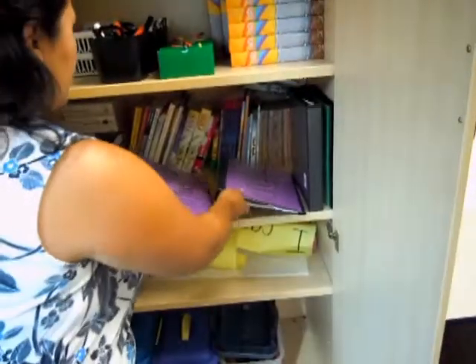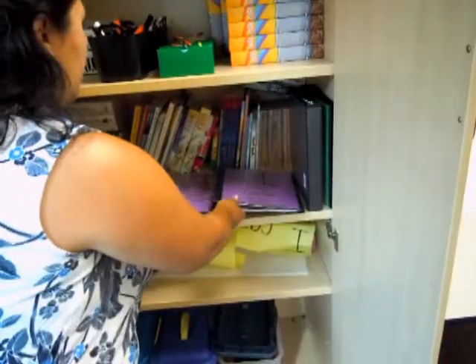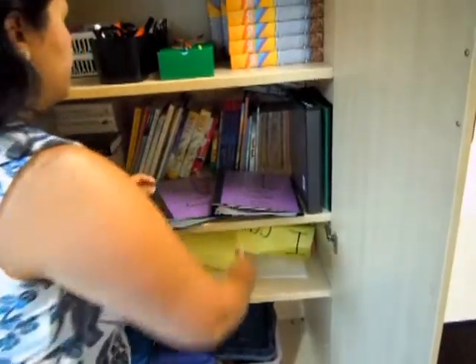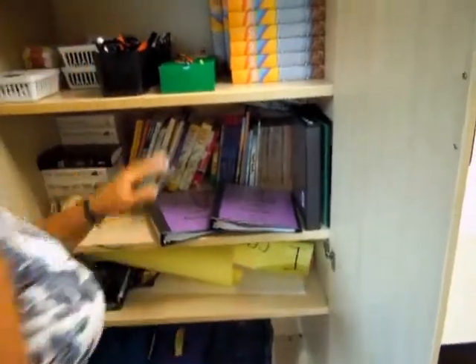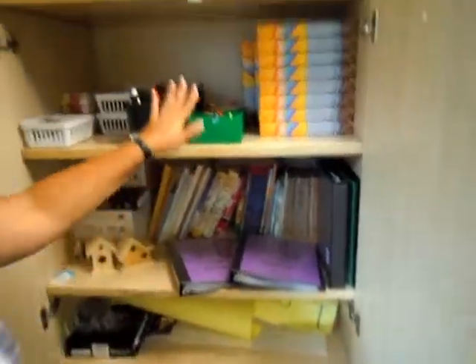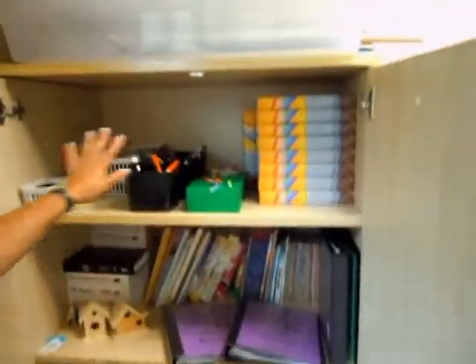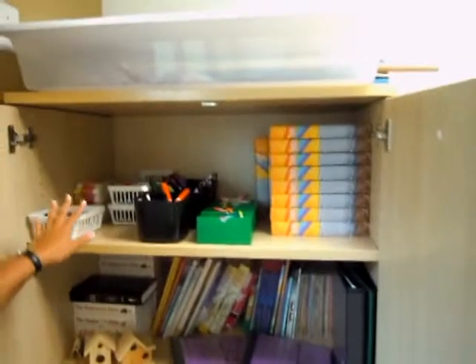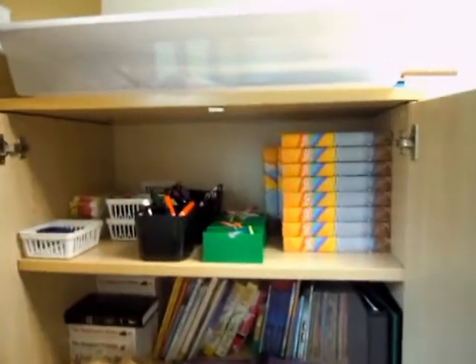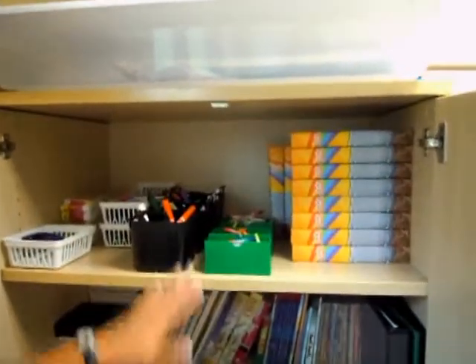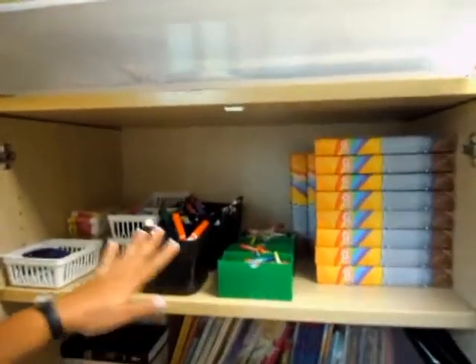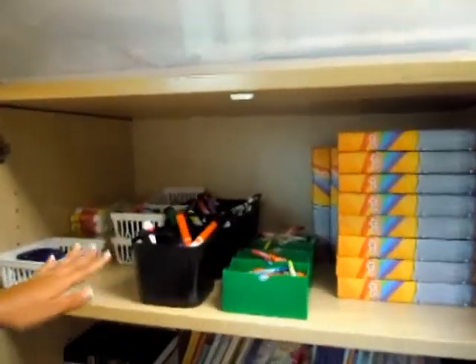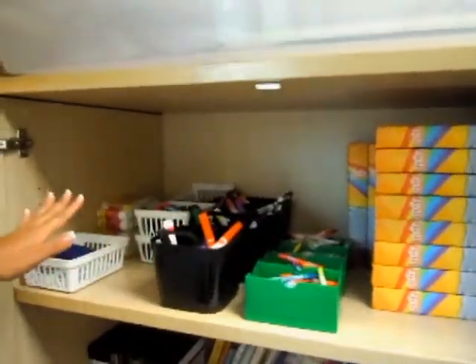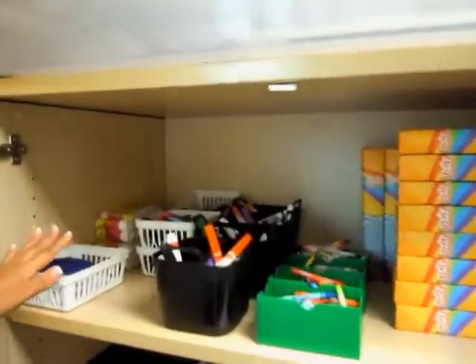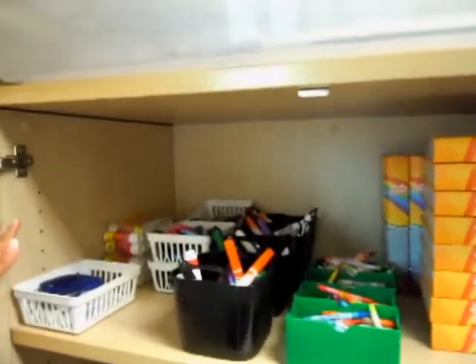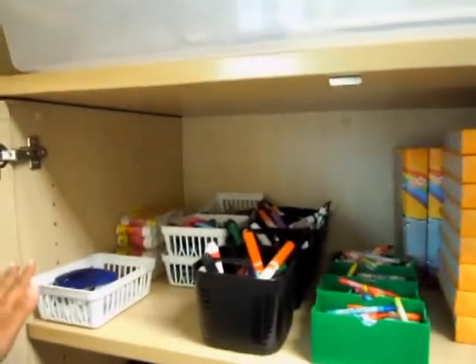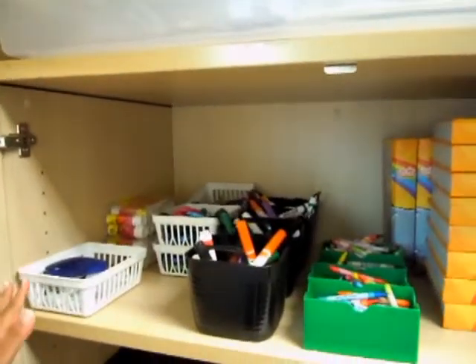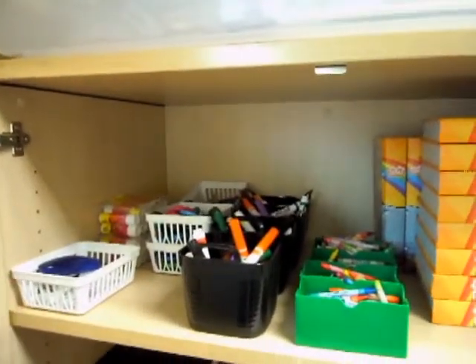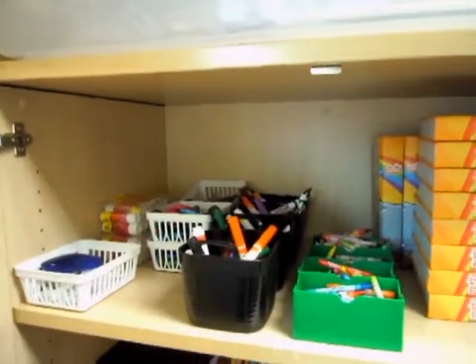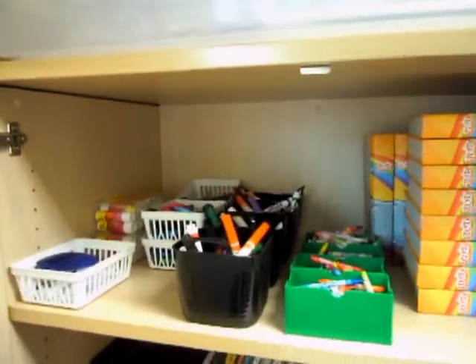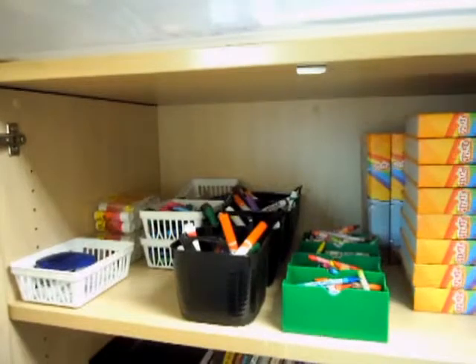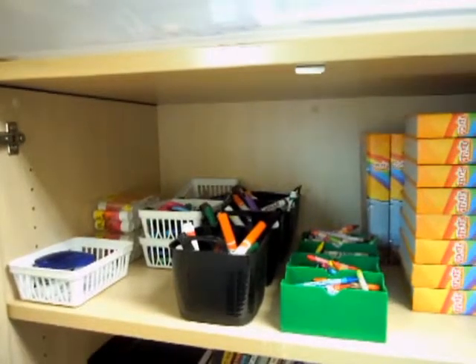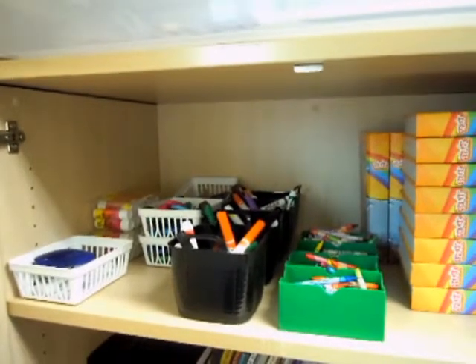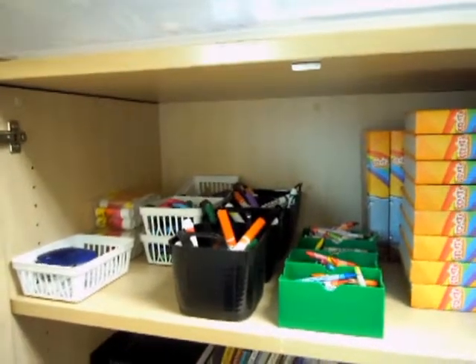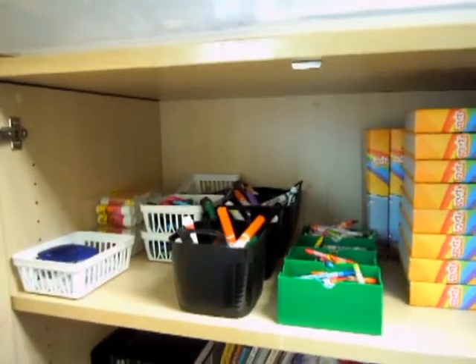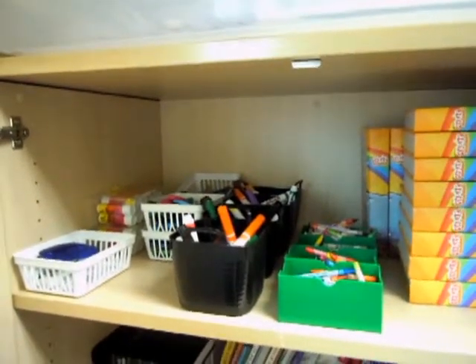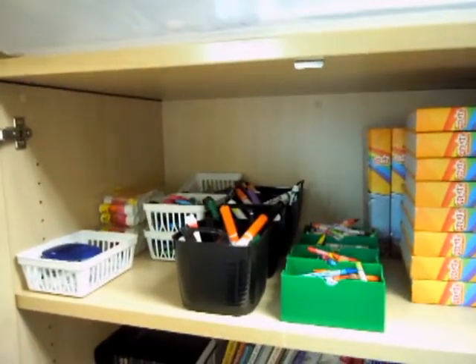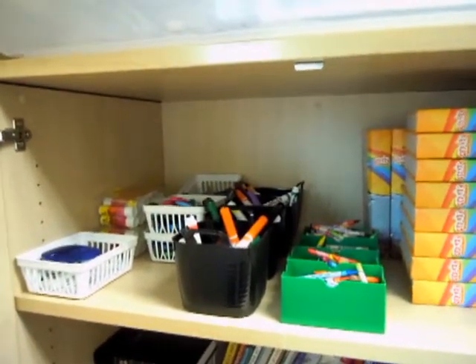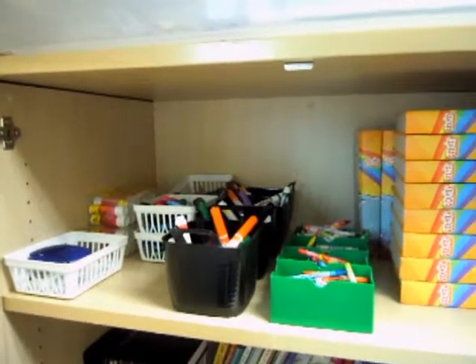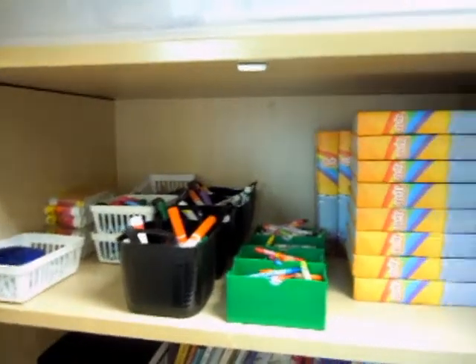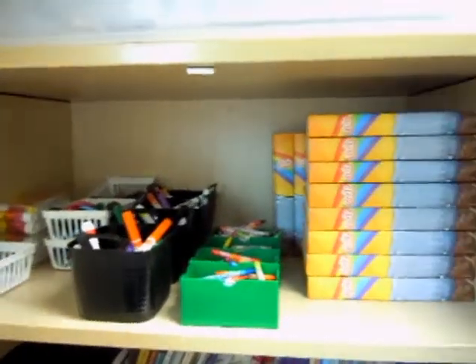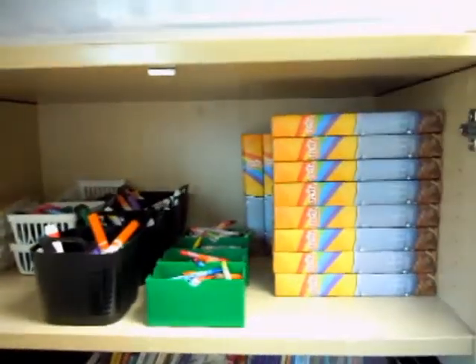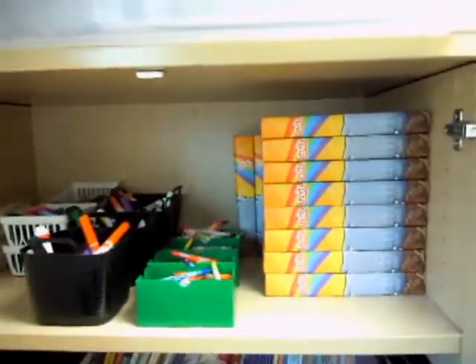All your supplies will be up here: crayons, markers, scissors, glue sticks. And if there are any other supplies that will be used during class time, we will have those located in here as well.